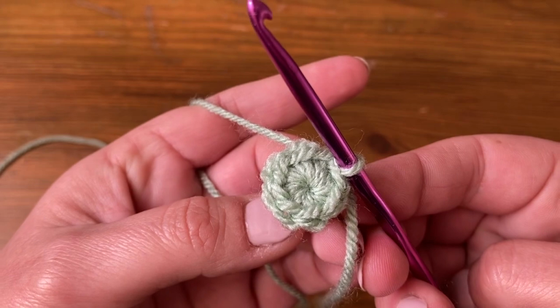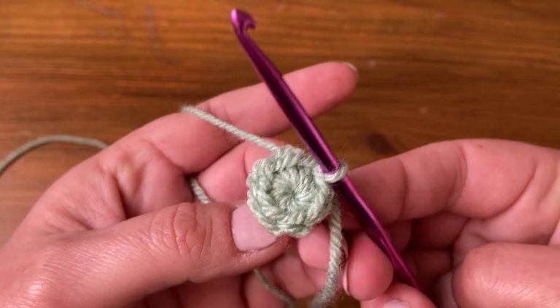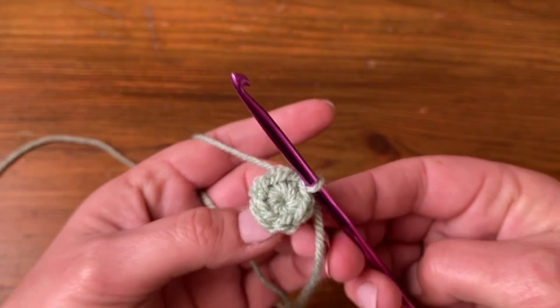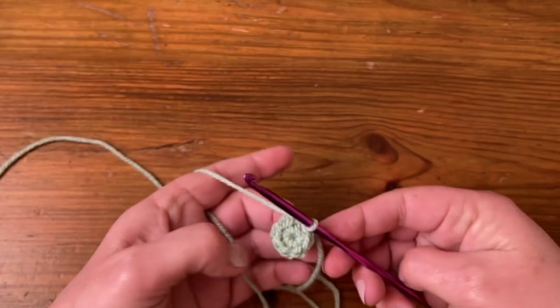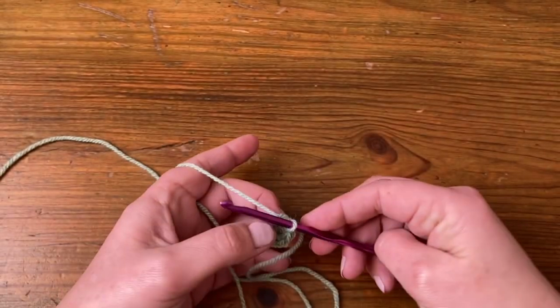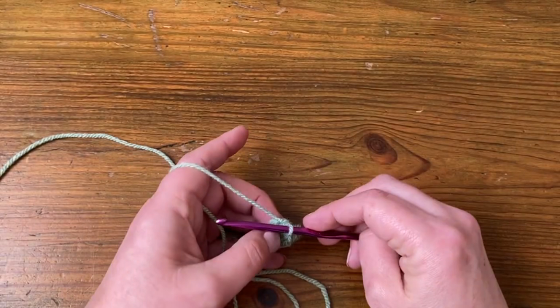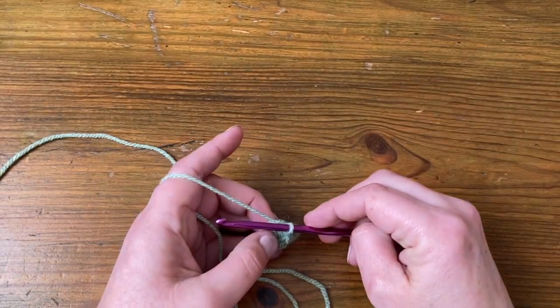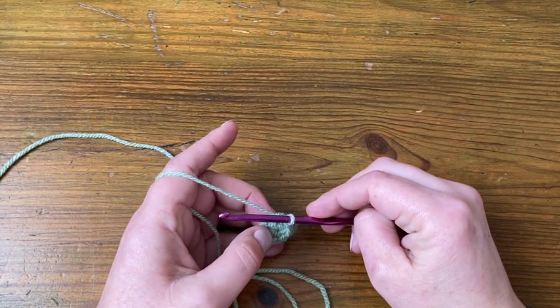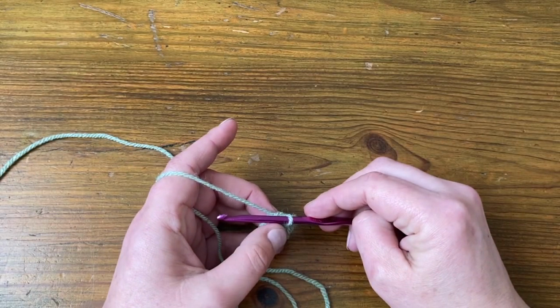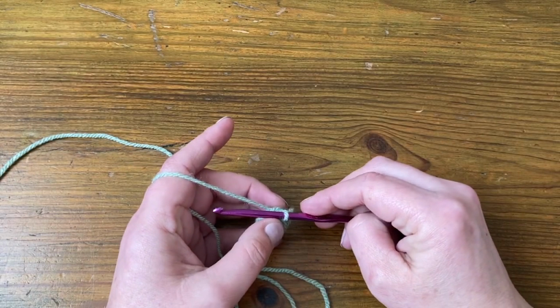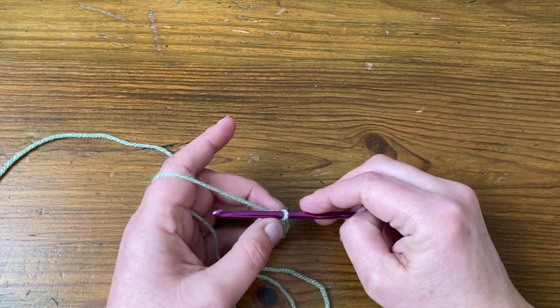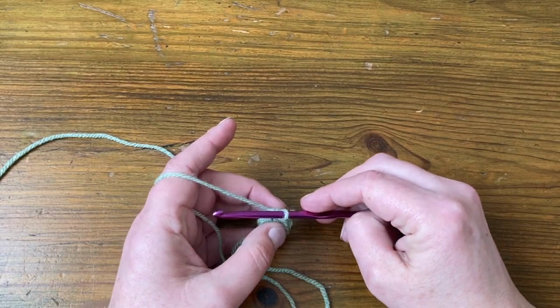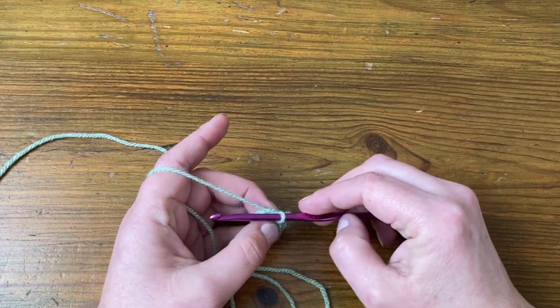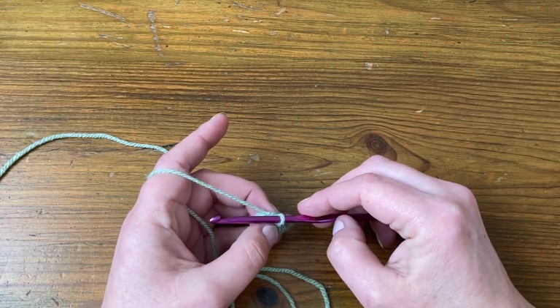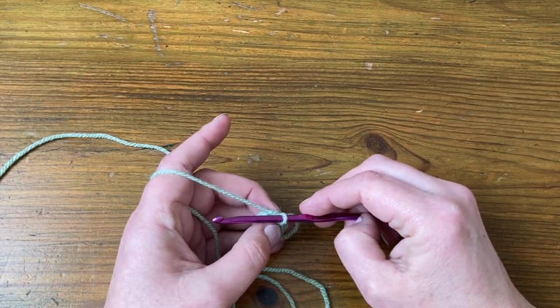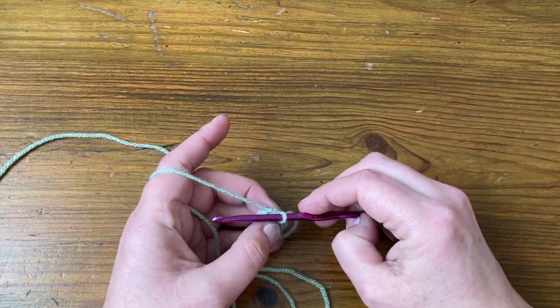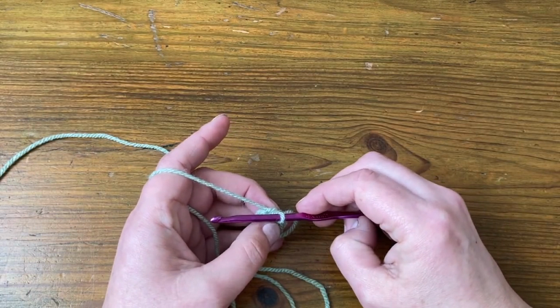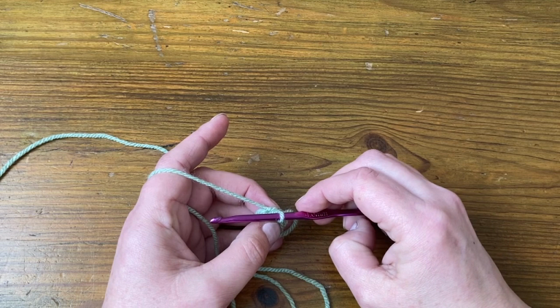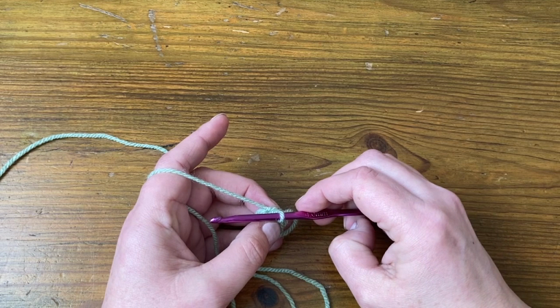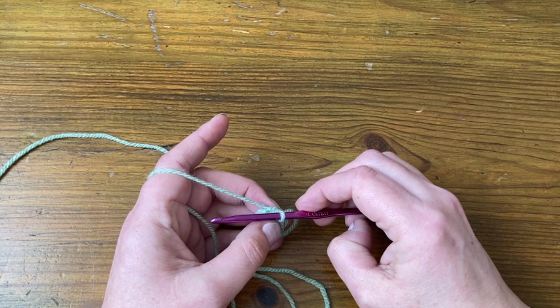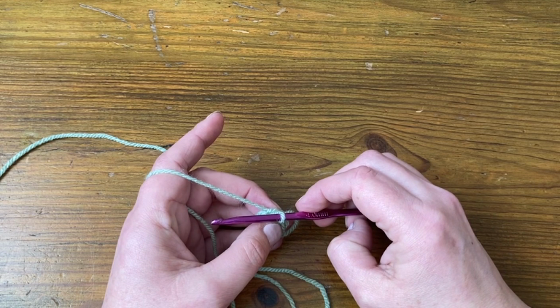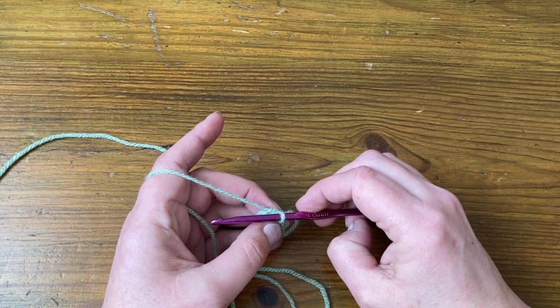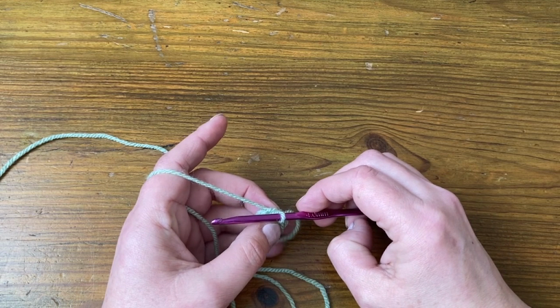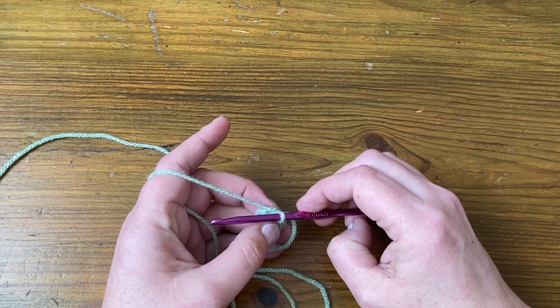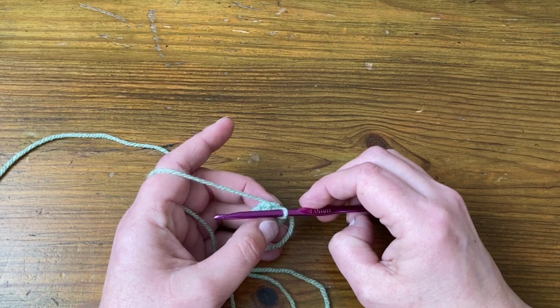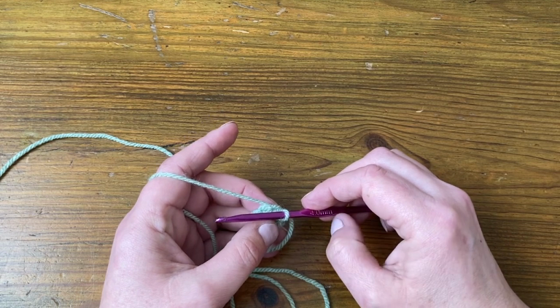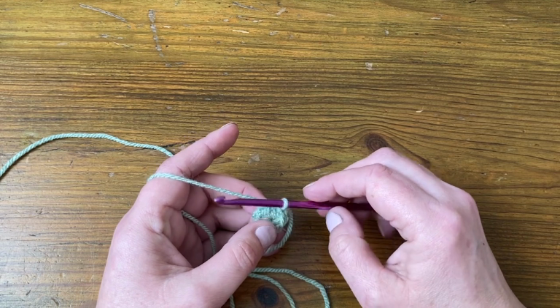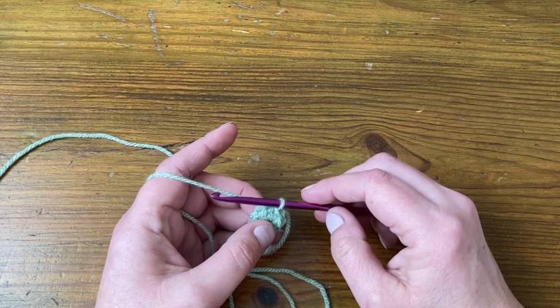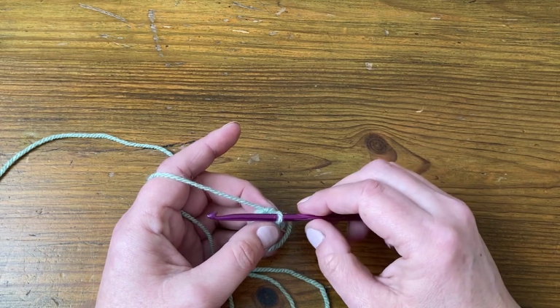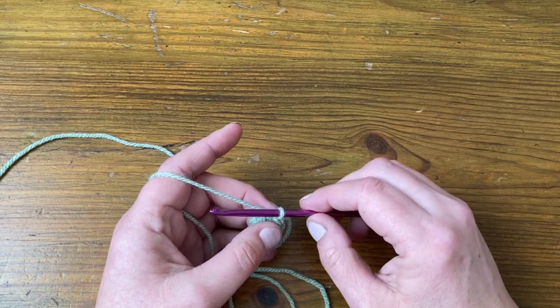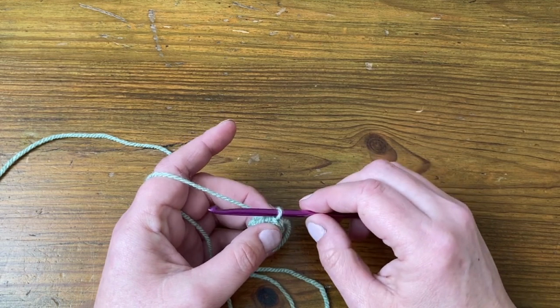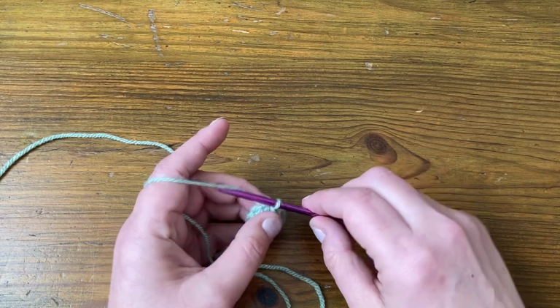So there's round one — eight US singles, UK doubles. Round two, we're going to go in each stitch twice with a US double, UK treble. So that will be 16 stitches altogether.